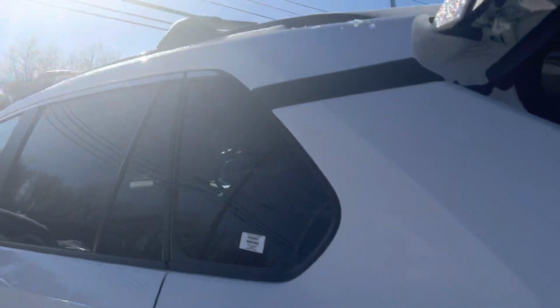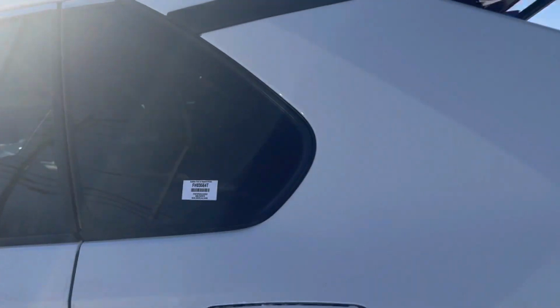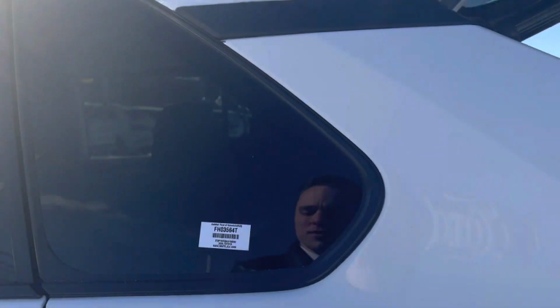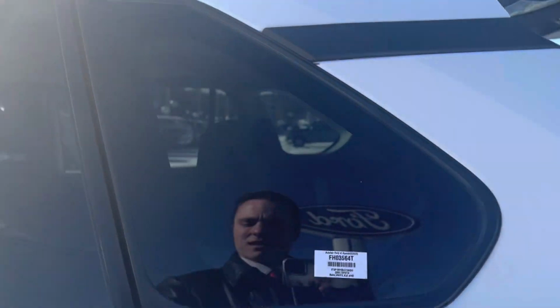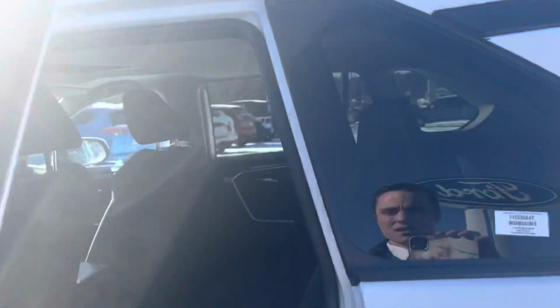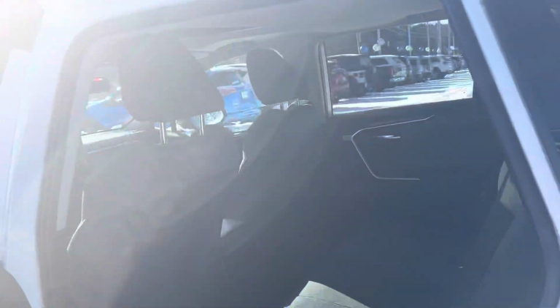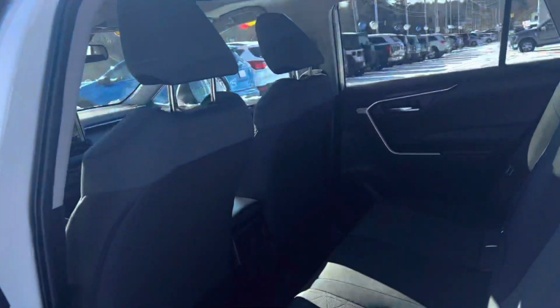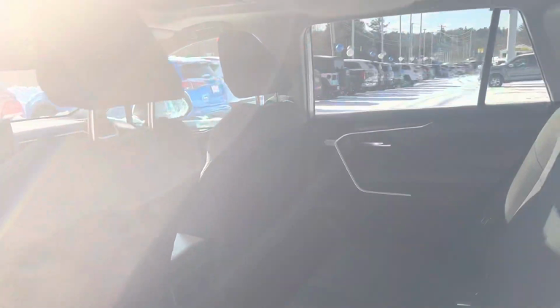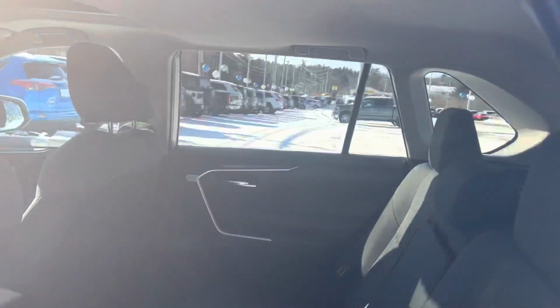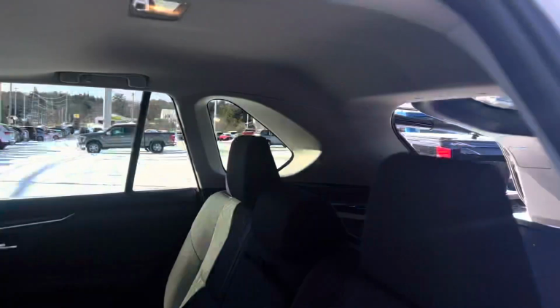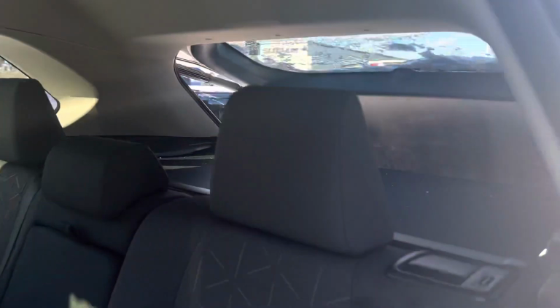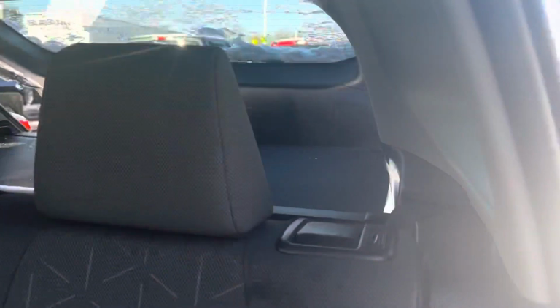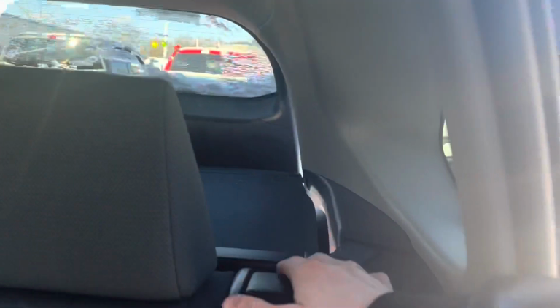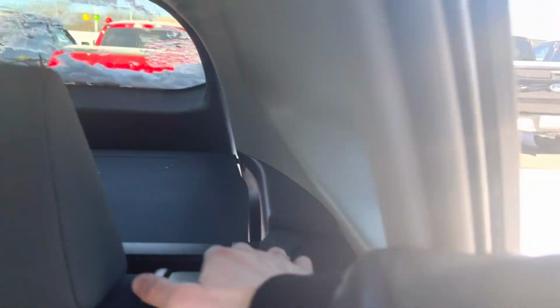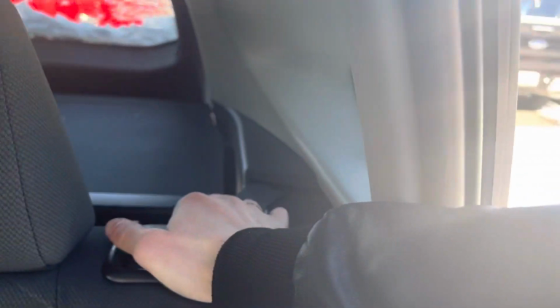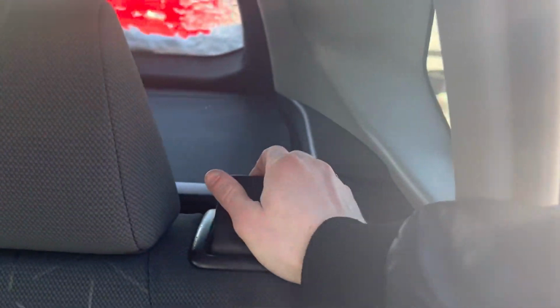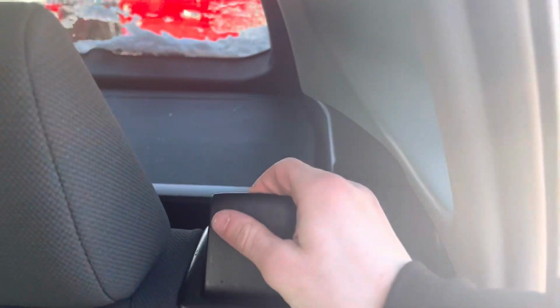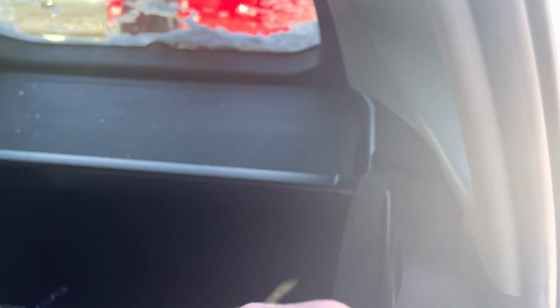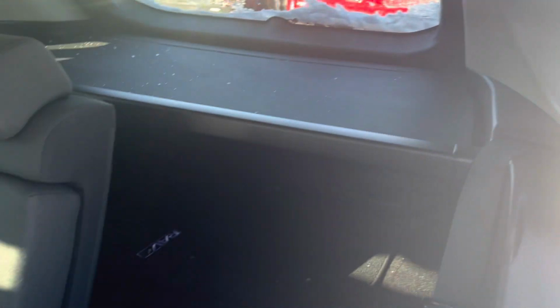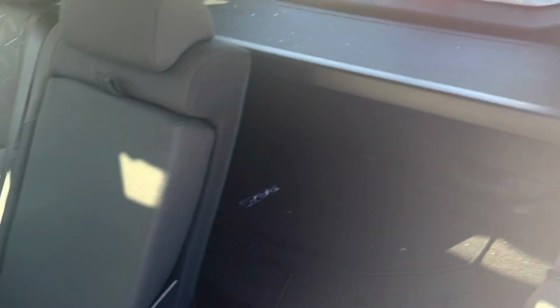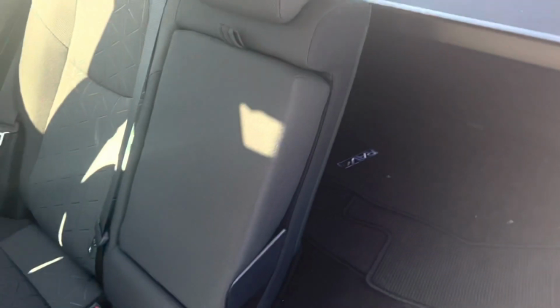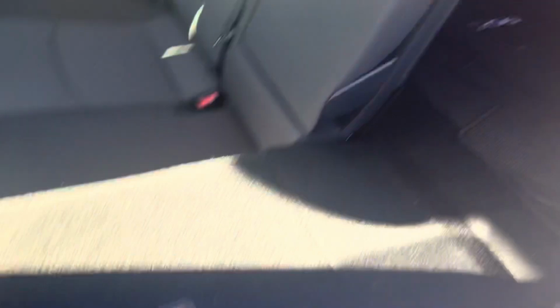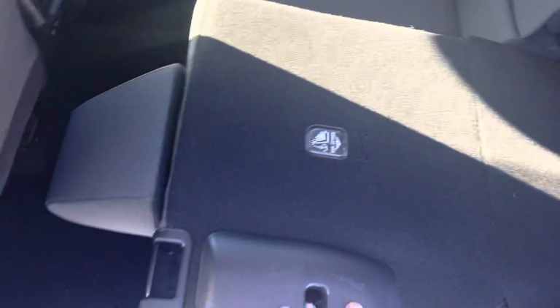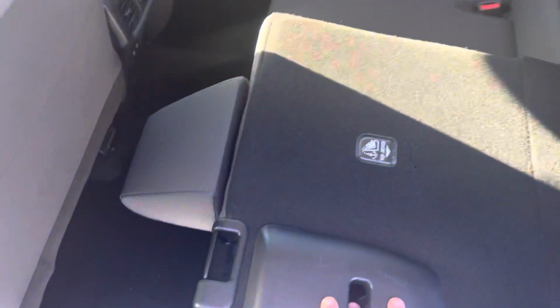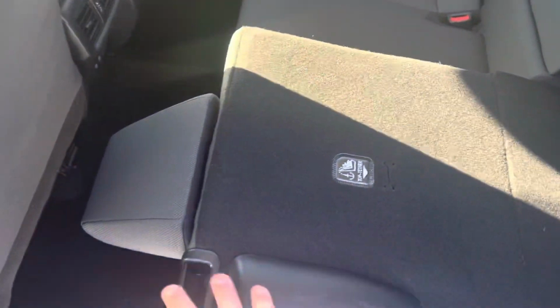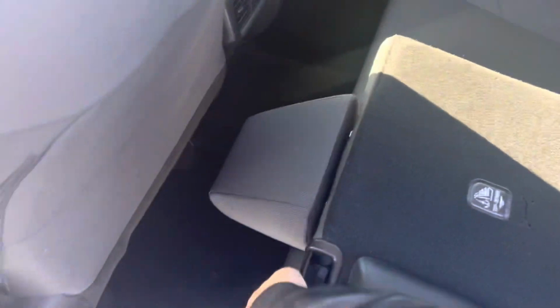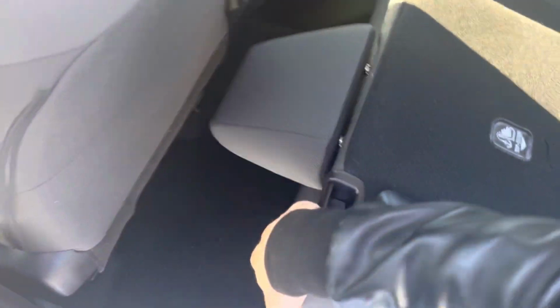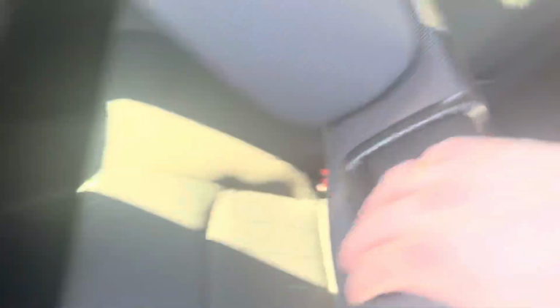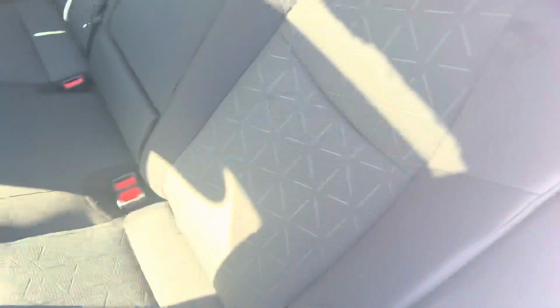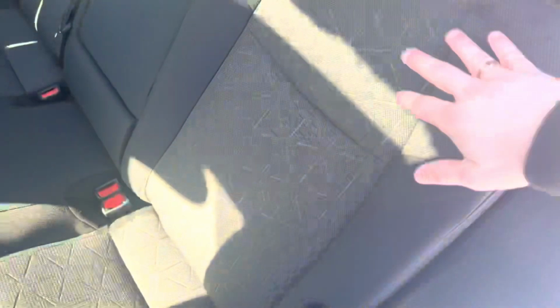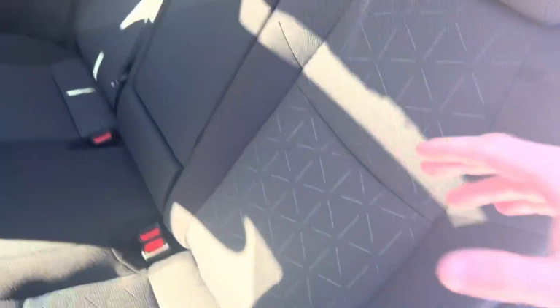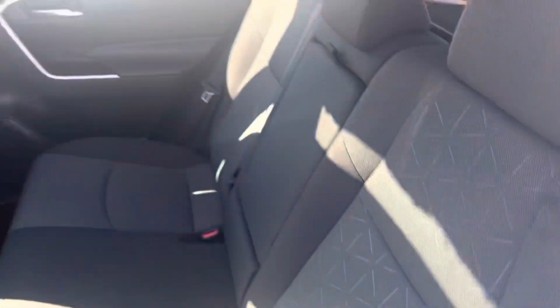Gas door is on the left side. You've got your cloth interior. These back seats fold down in case you need extra storage space — they fold down just about all the way. Both sides shut.